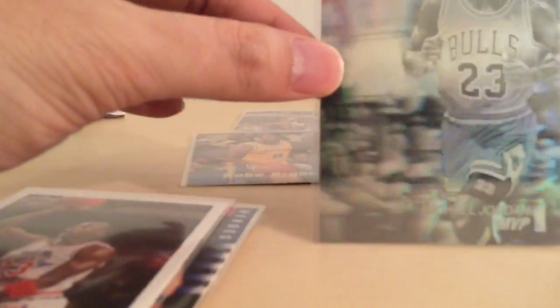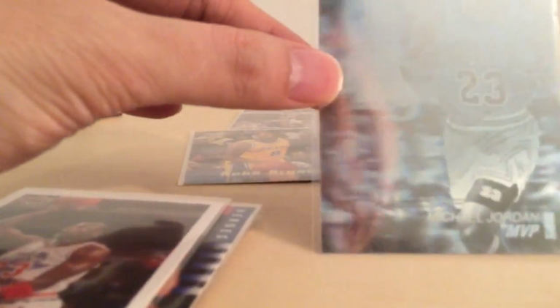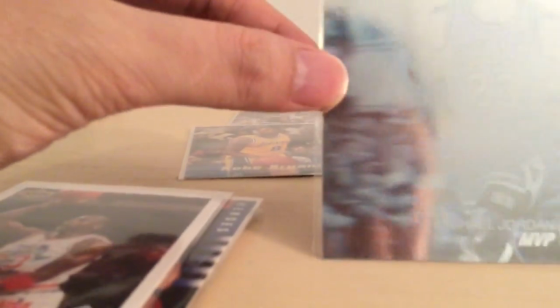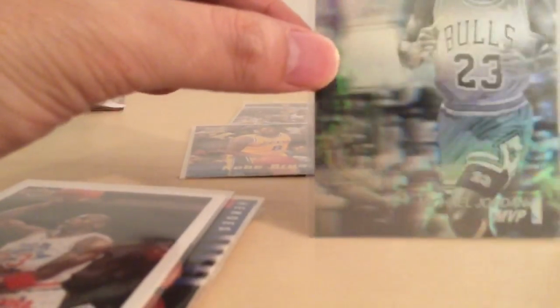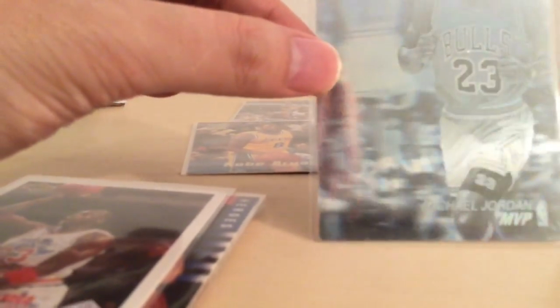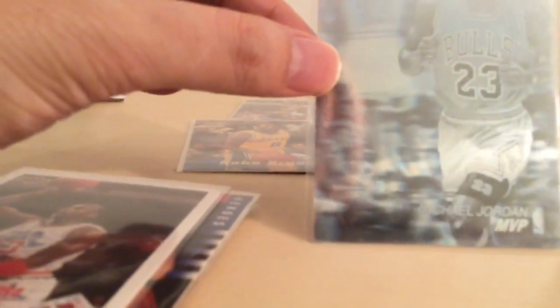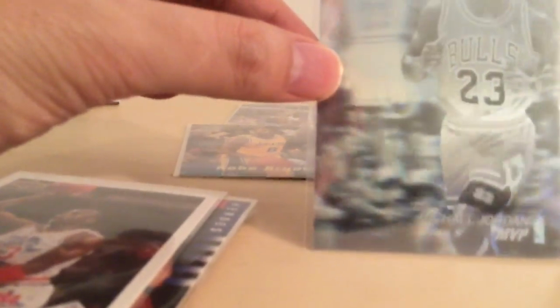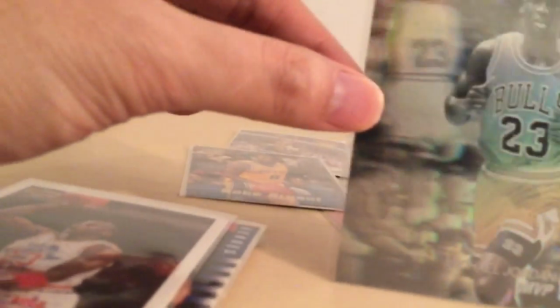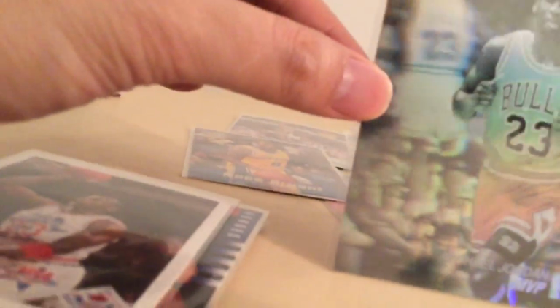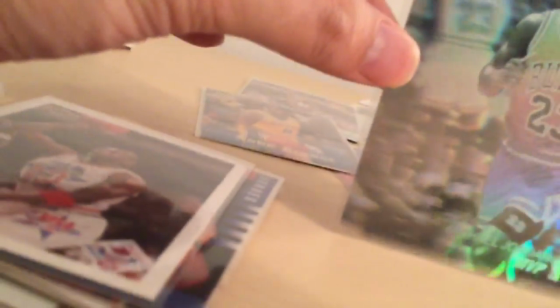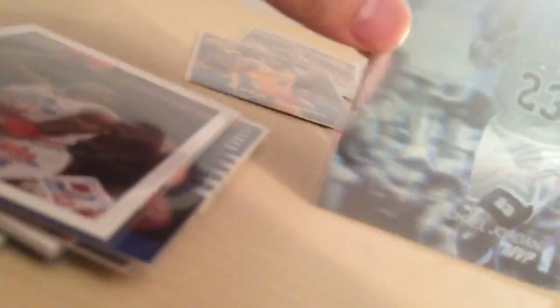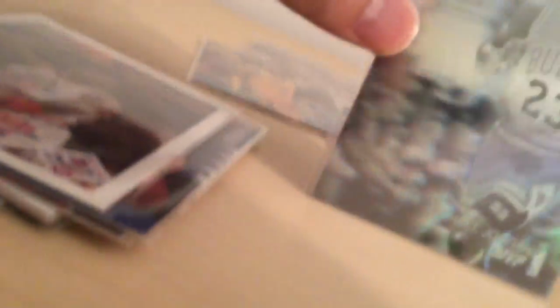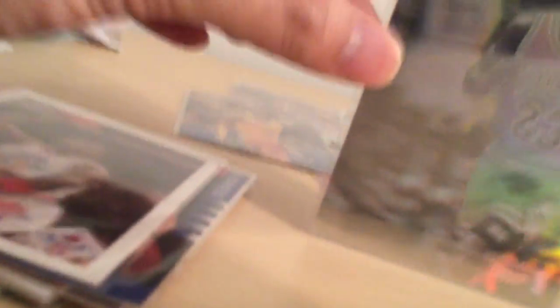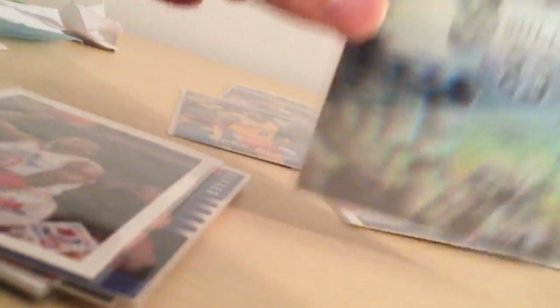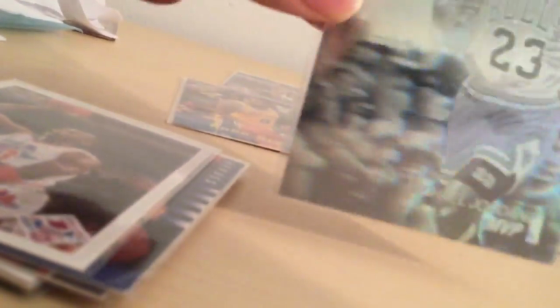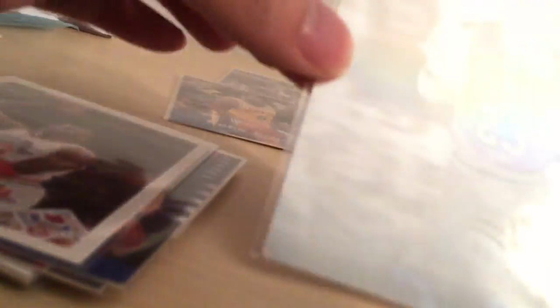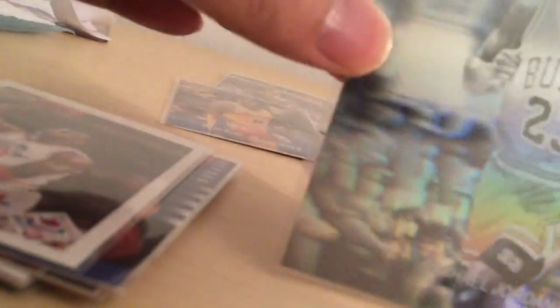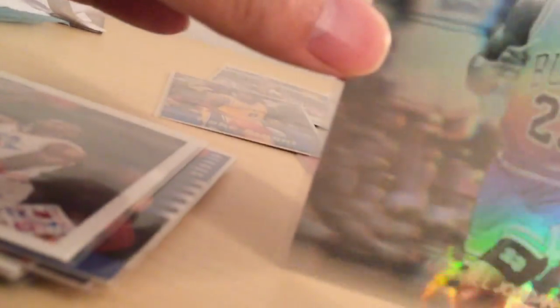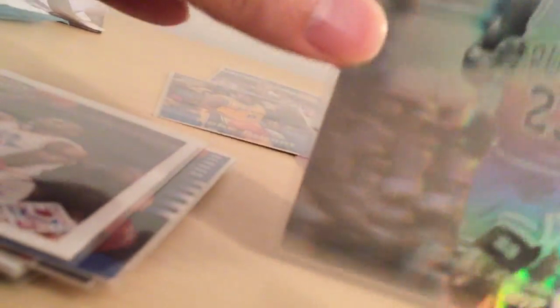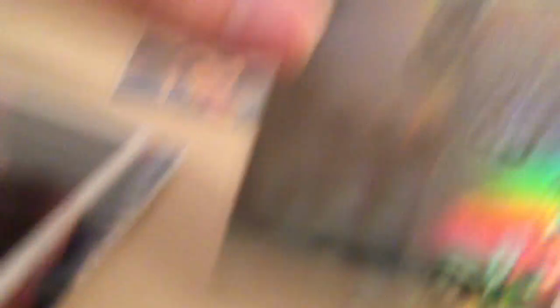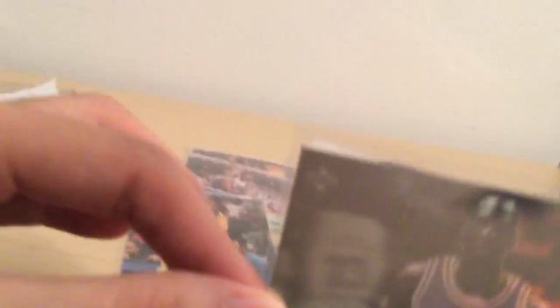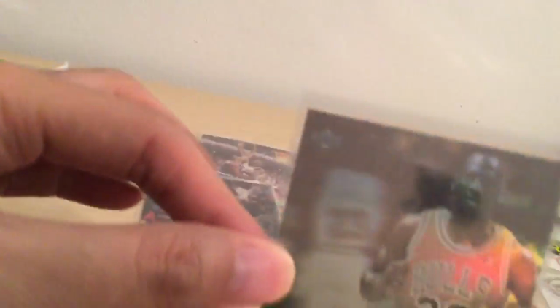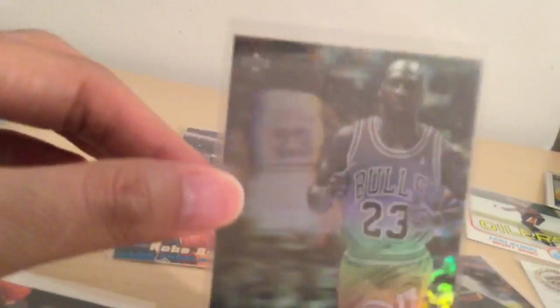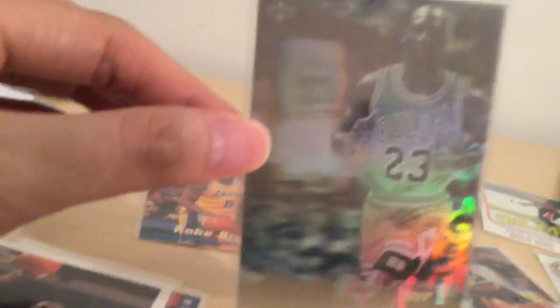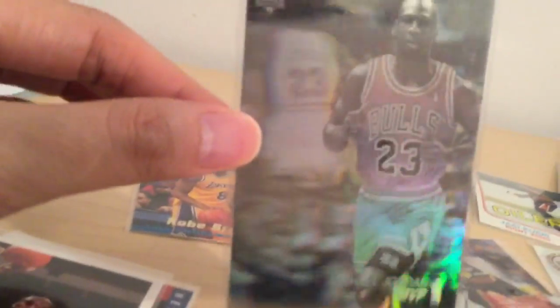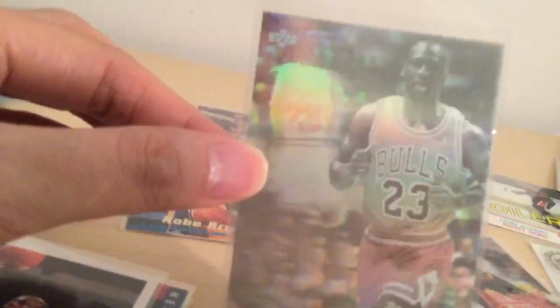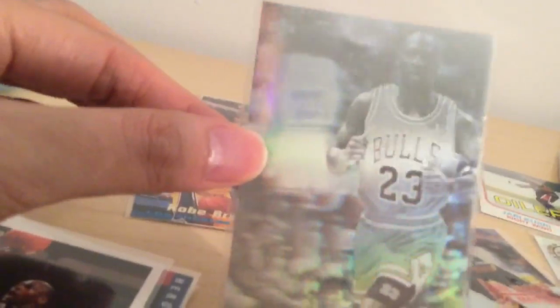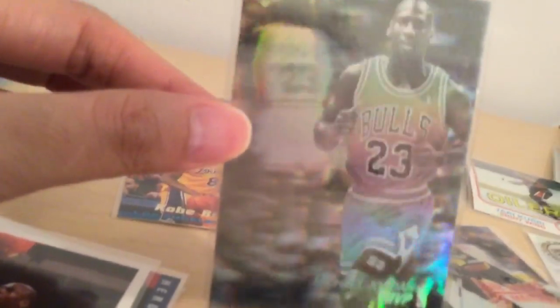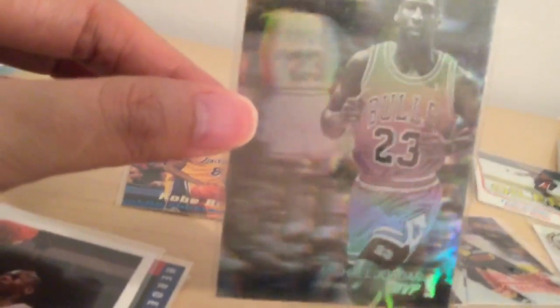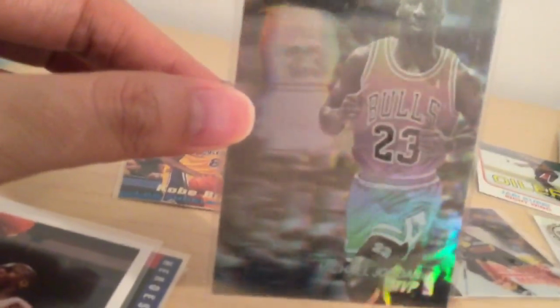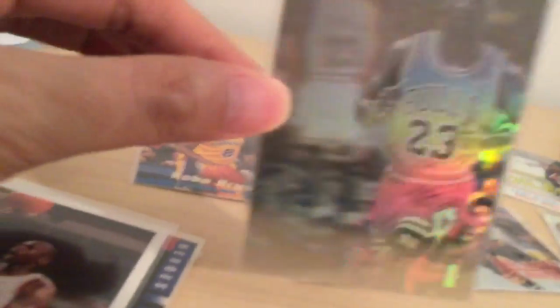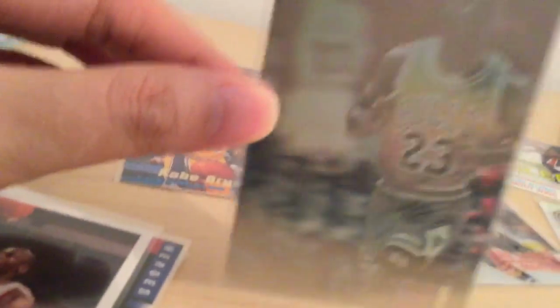Michael Jordan checklist — Michael Jordan again. But this is a shiny rewards winner. Look at that very shiny hologram. Very nice.